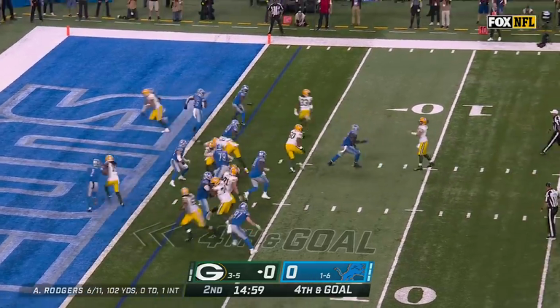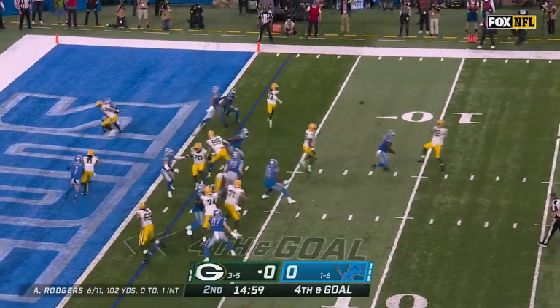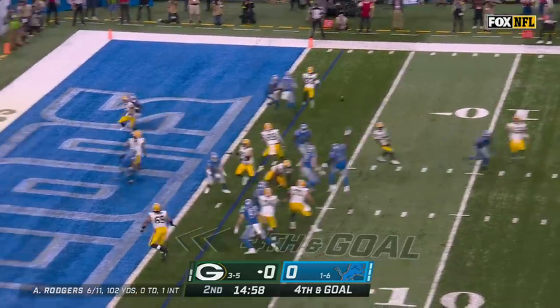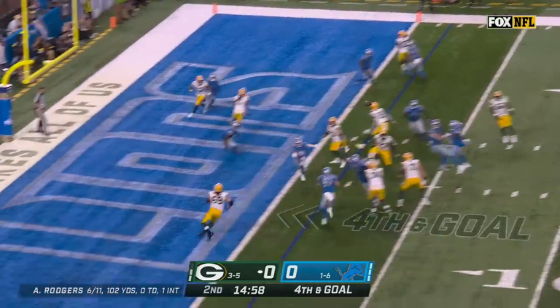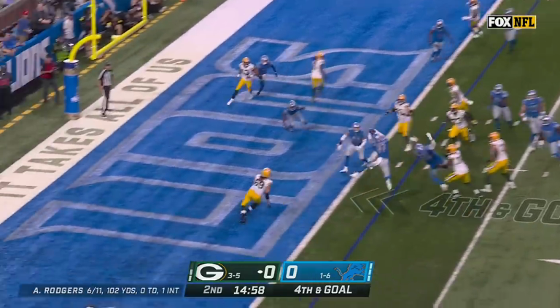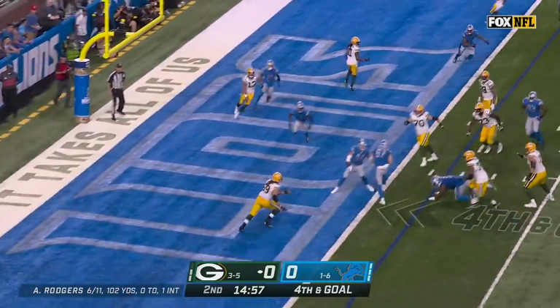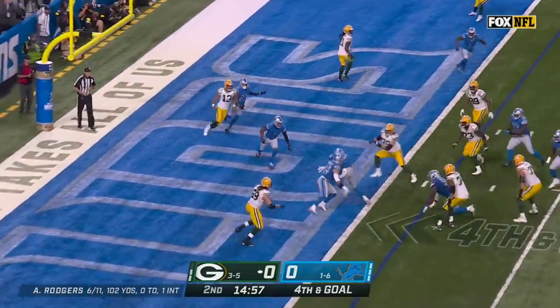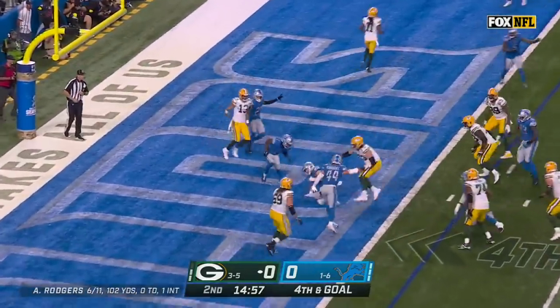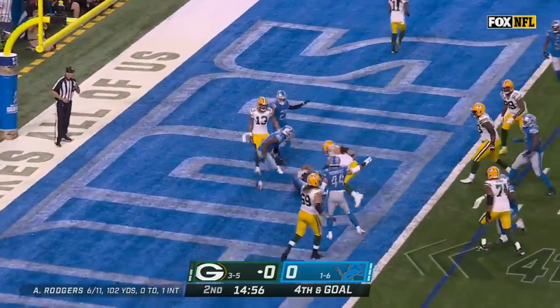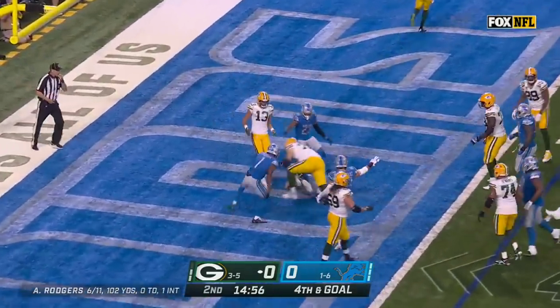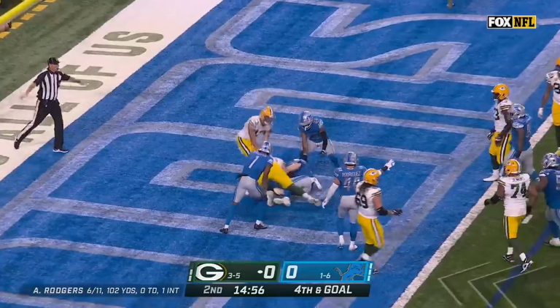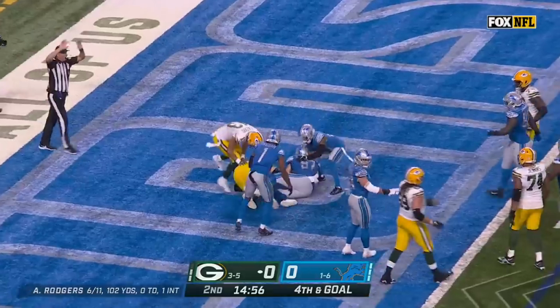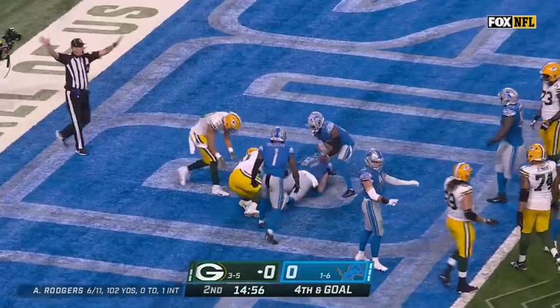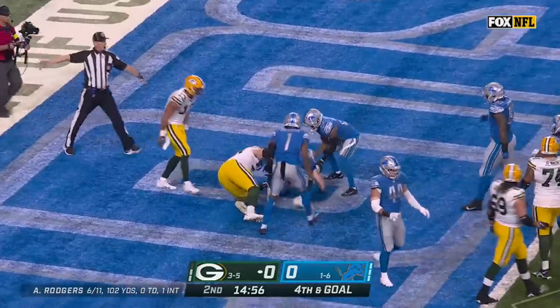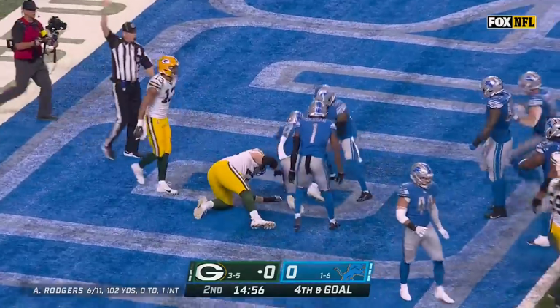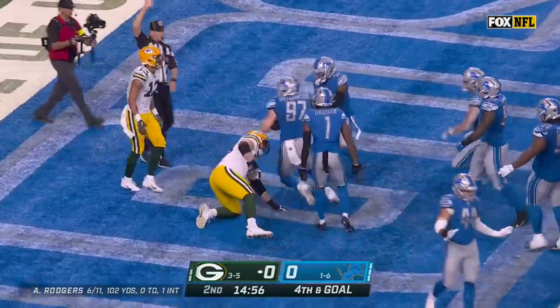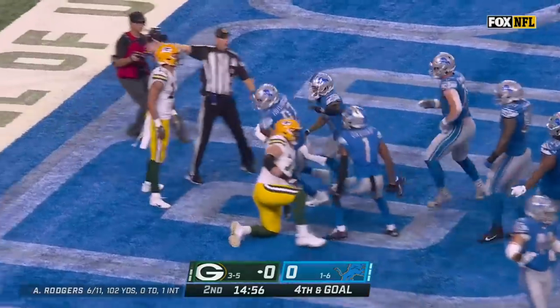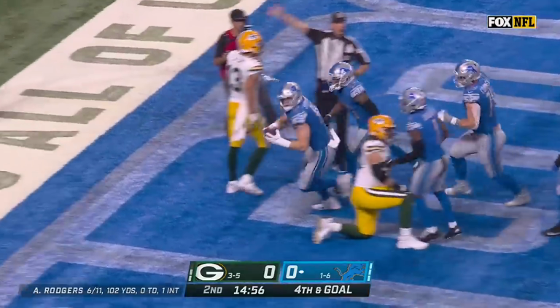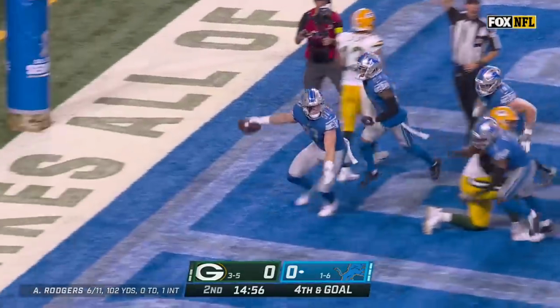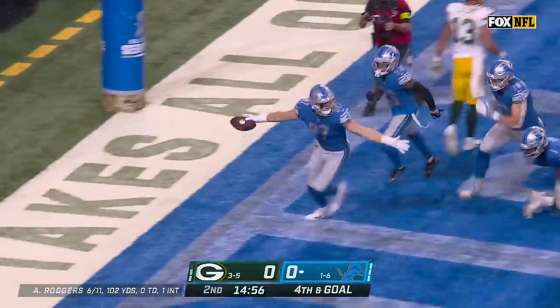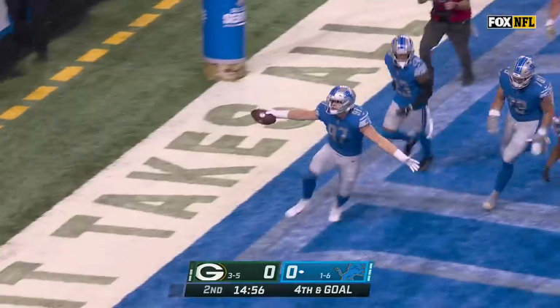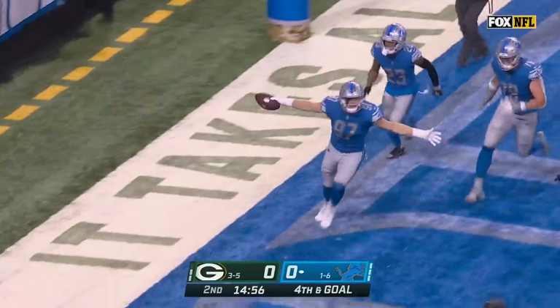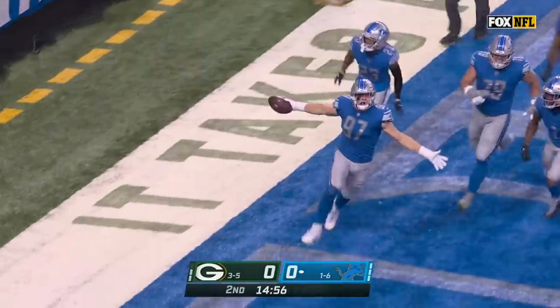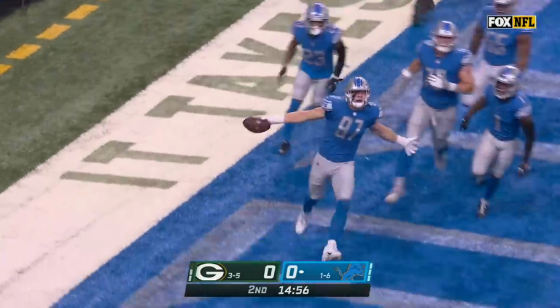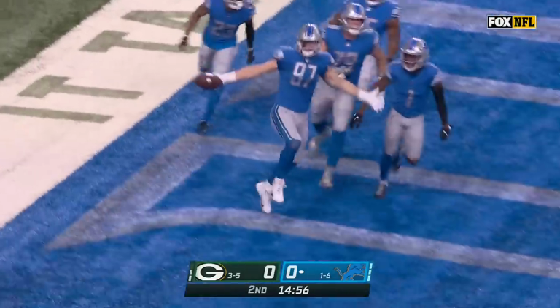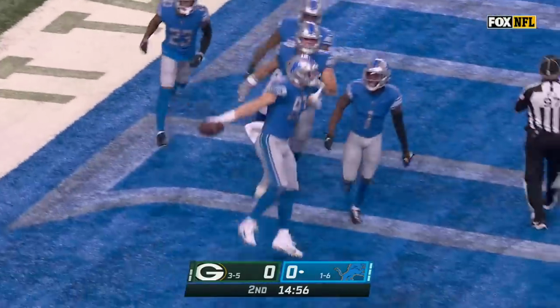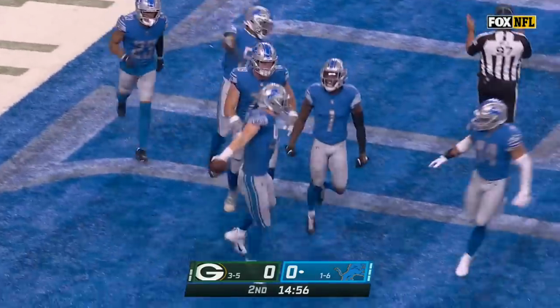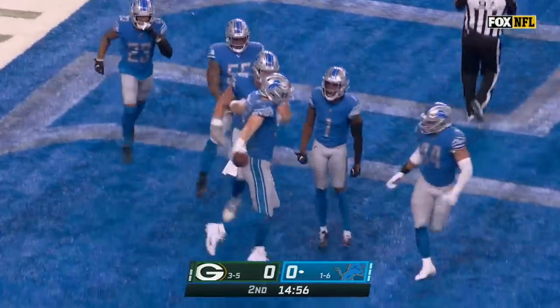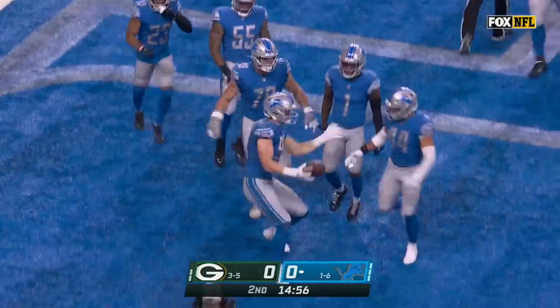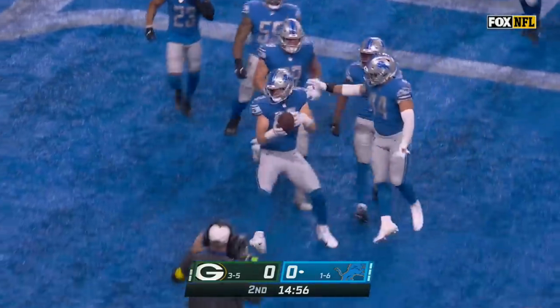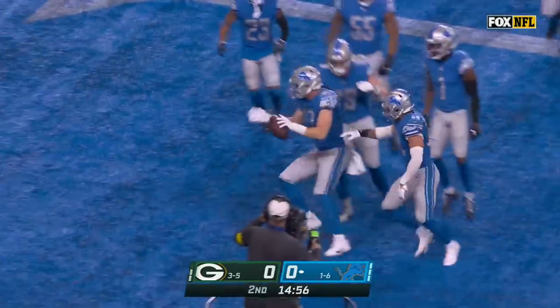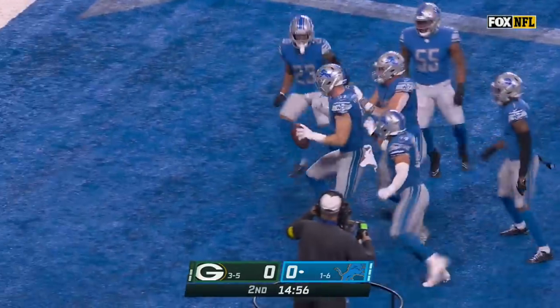Rodgers comes back the other way — it's intercepted! He was looking for Bakhtiari, but Aiden Hutchinson, the first-round draft pick, has a pick.